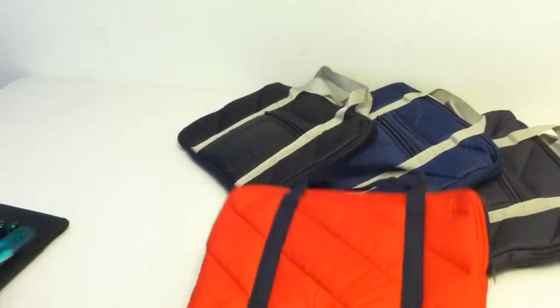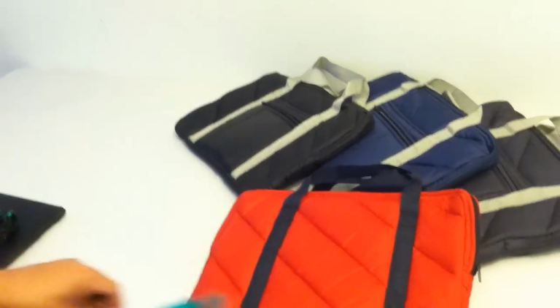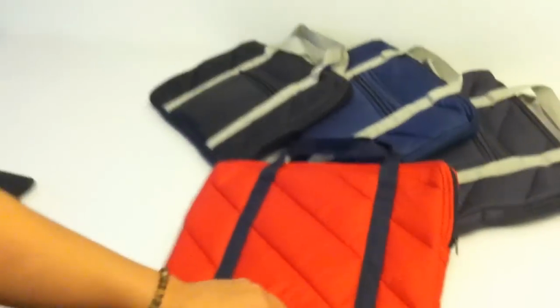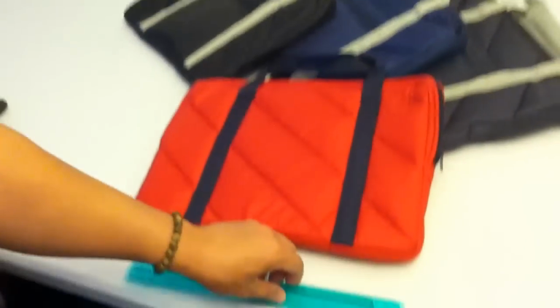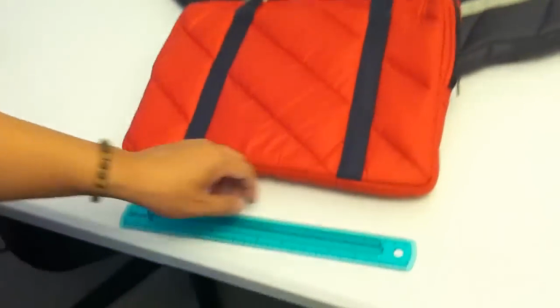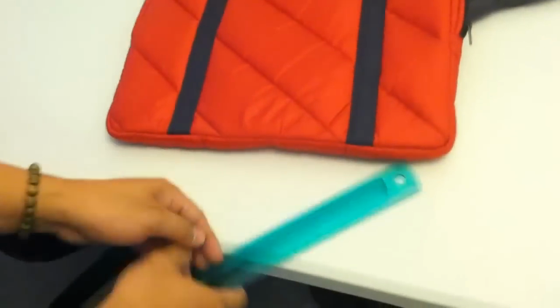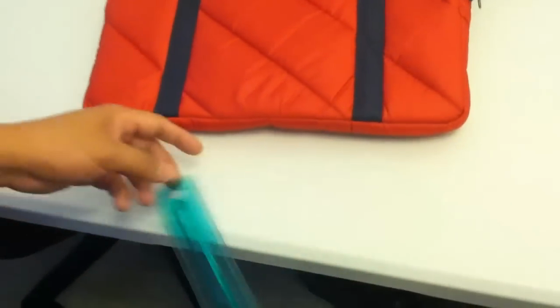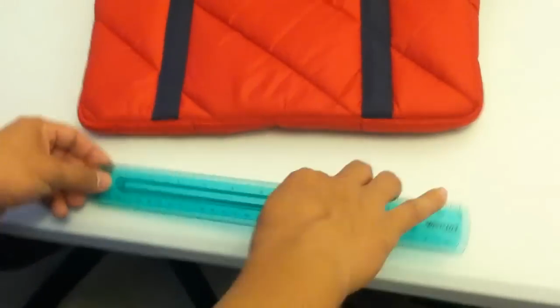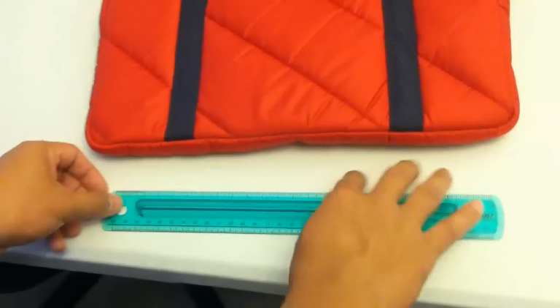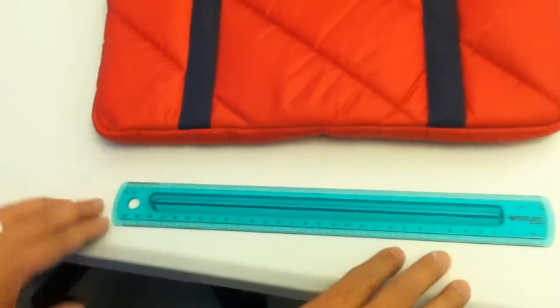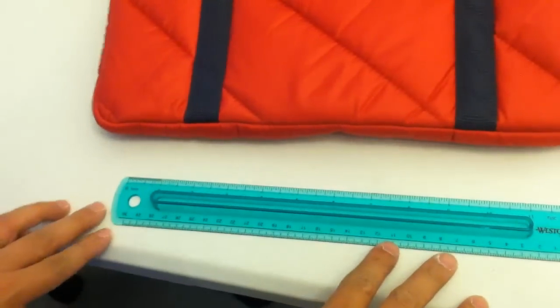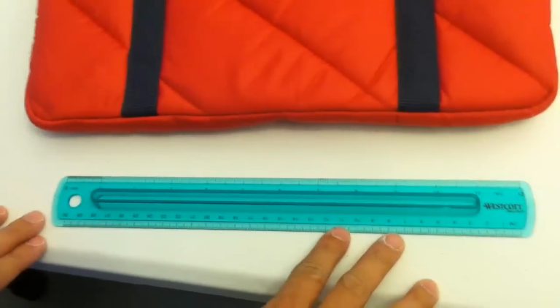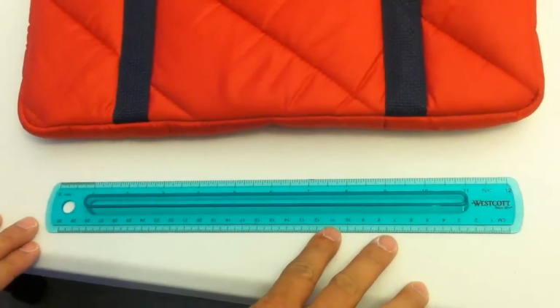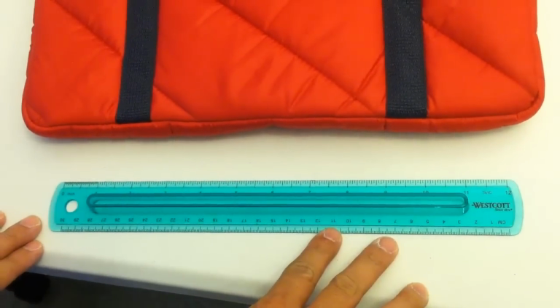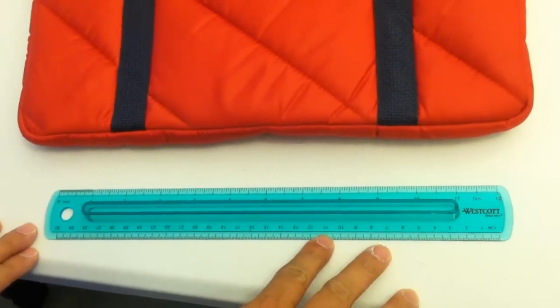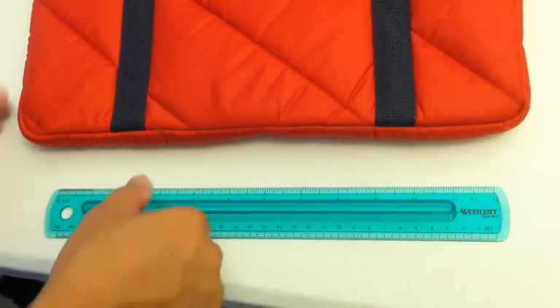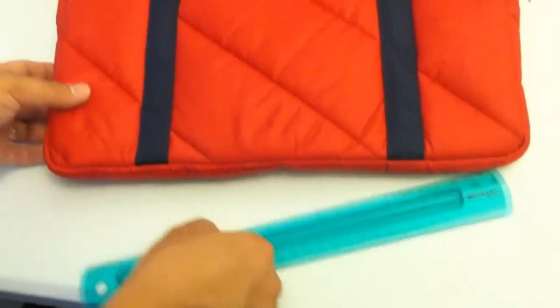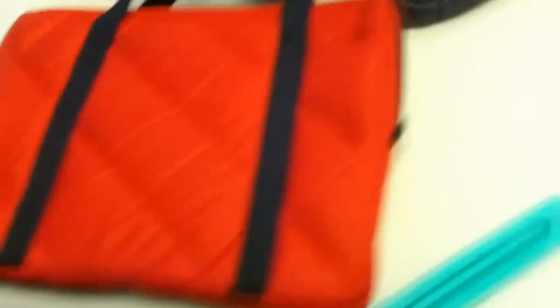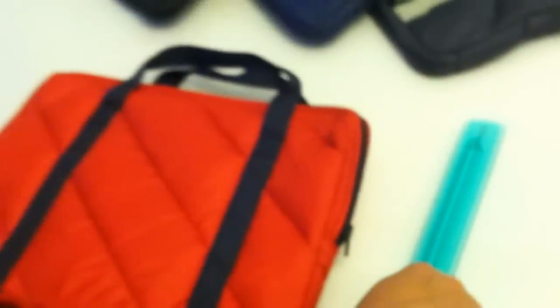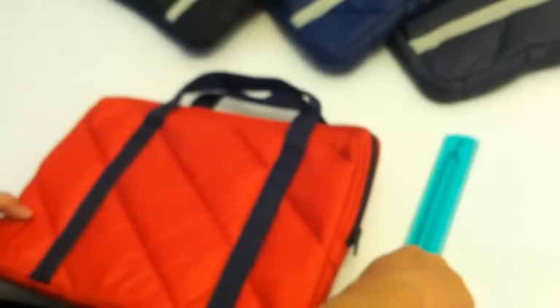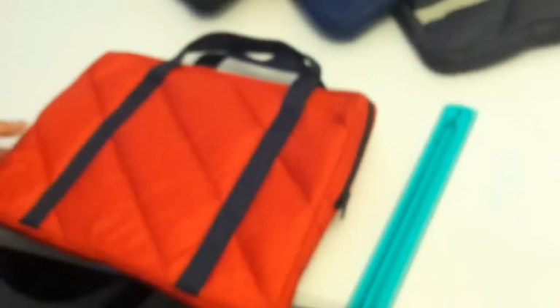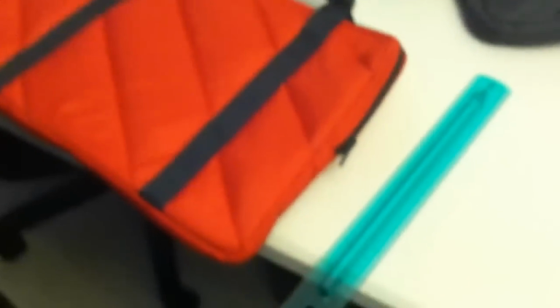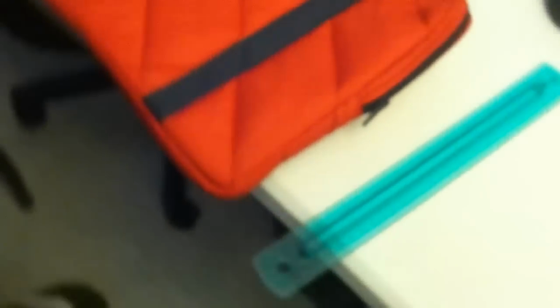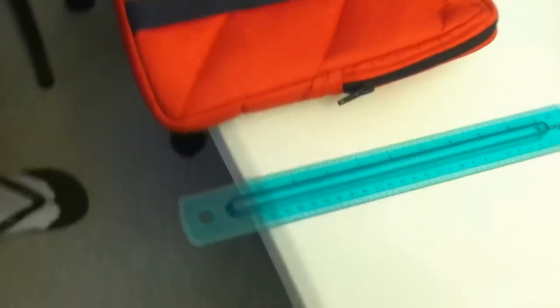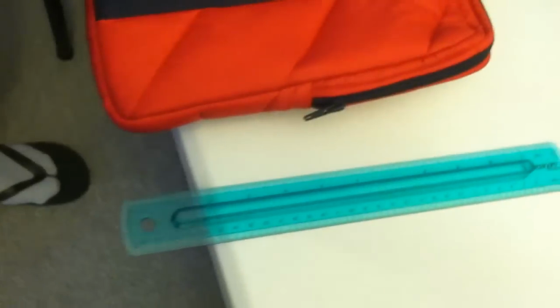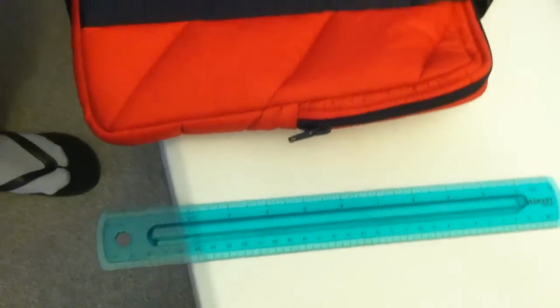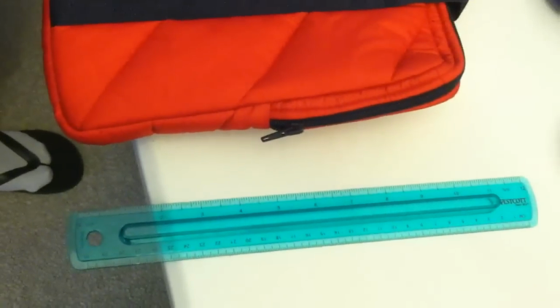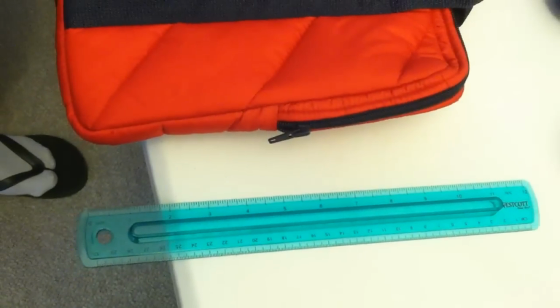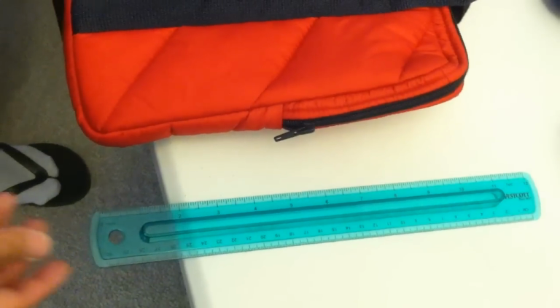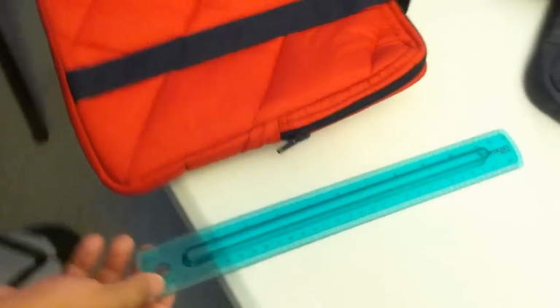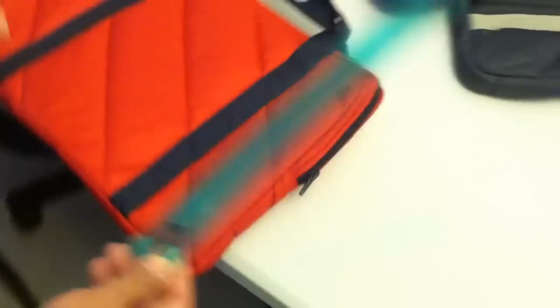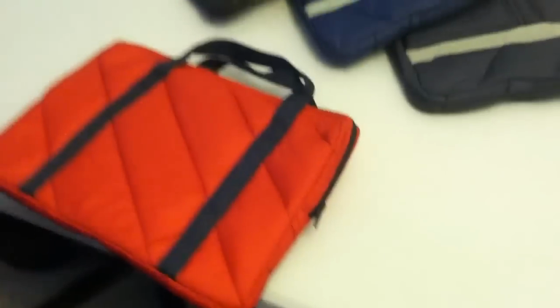It measures roughly 10 inches by 14 inches. It's got a nylon zipper closure, dual handles so that you can carry it around, and a front pocket with a nylon zipper to store all the little knickknacks.